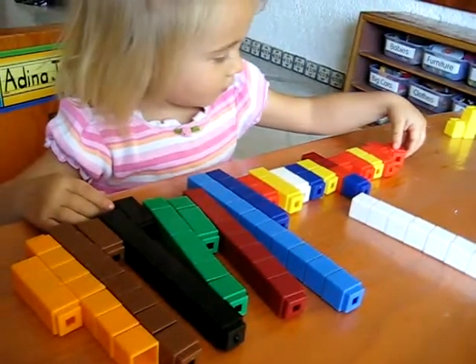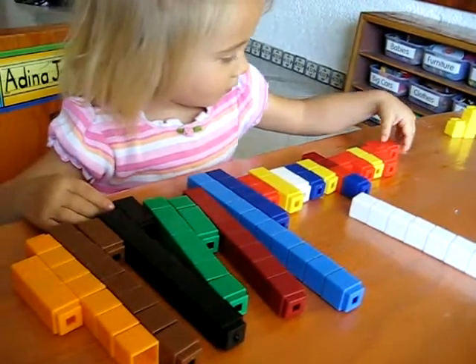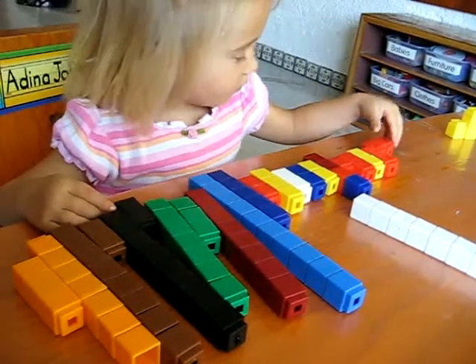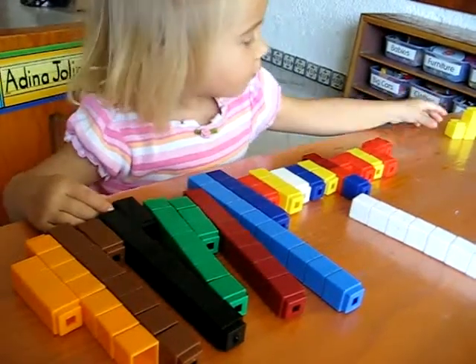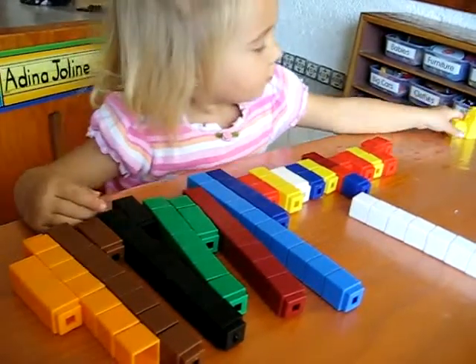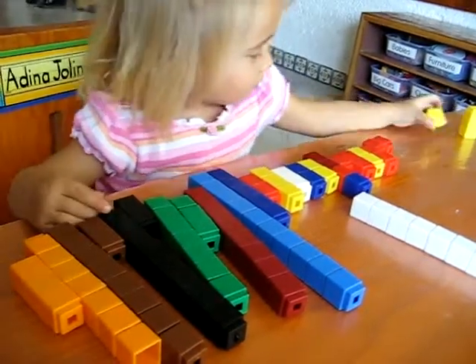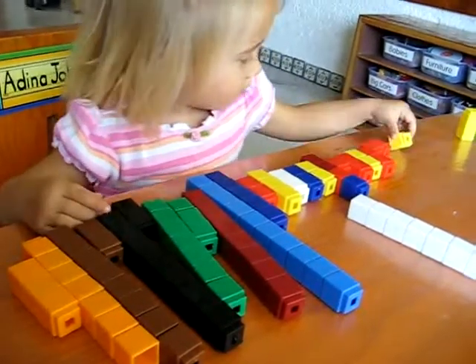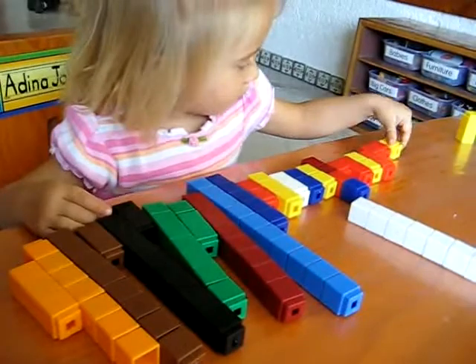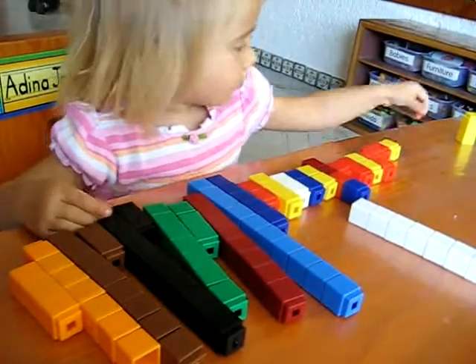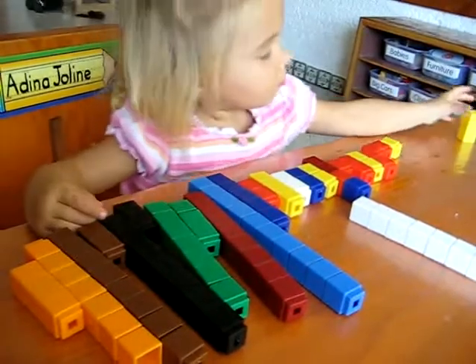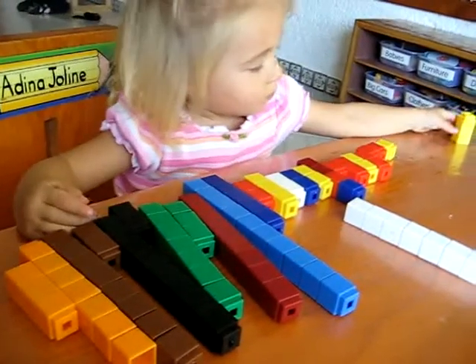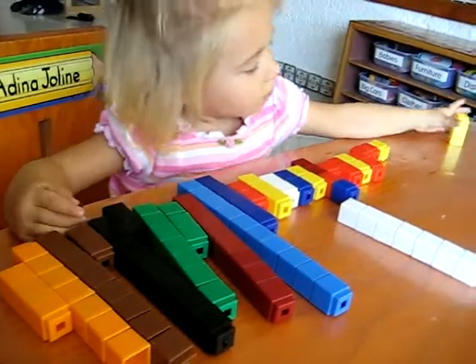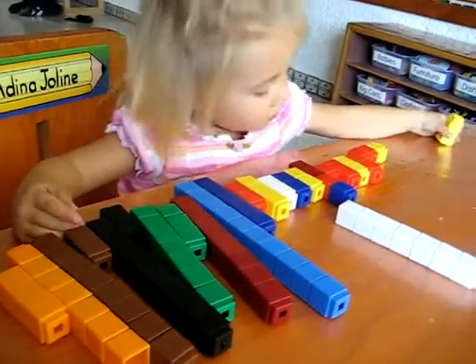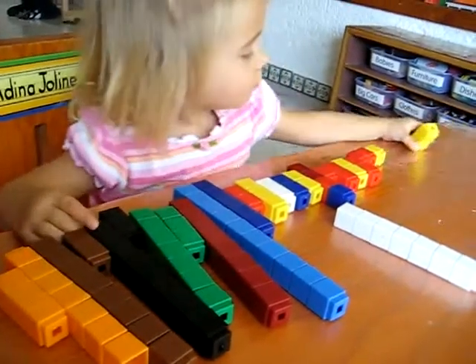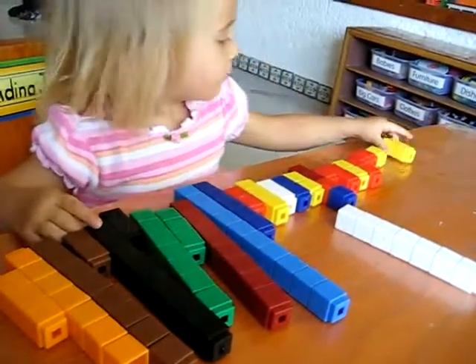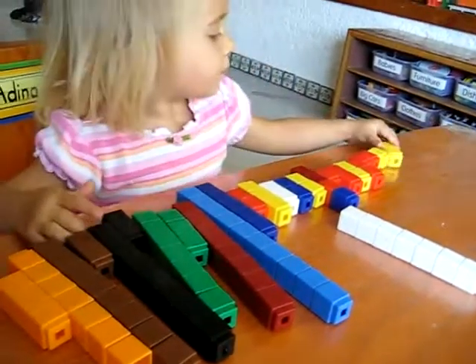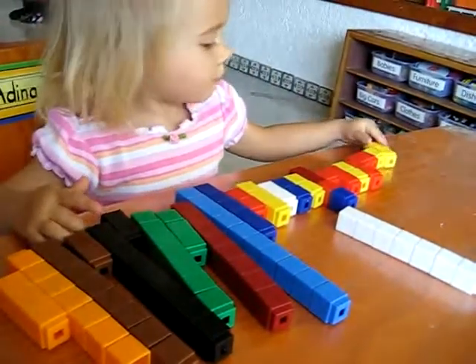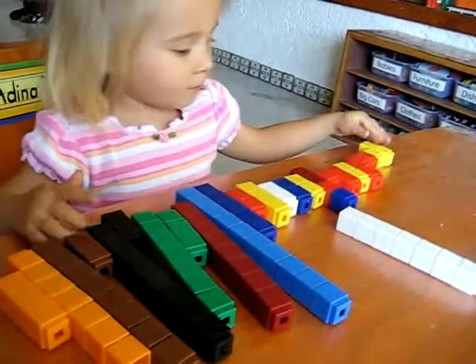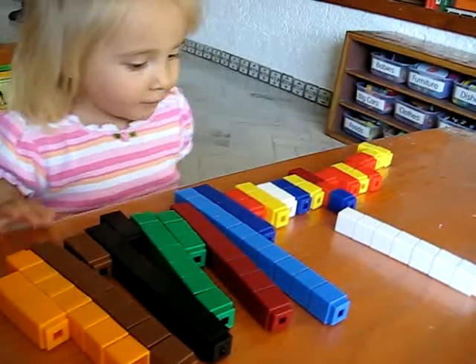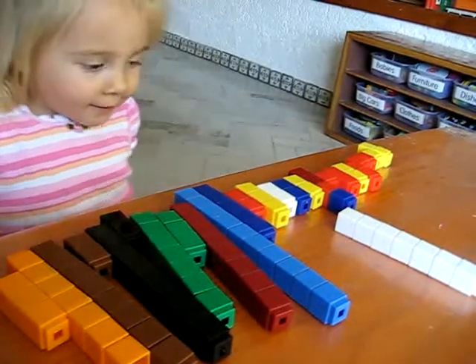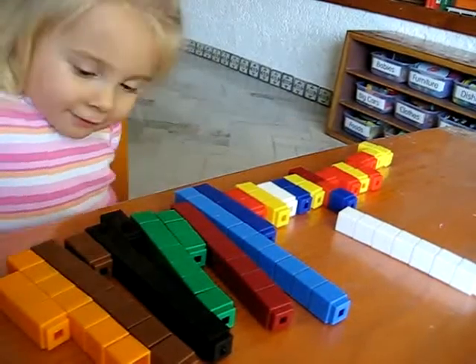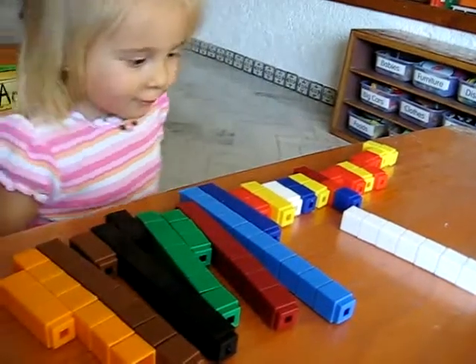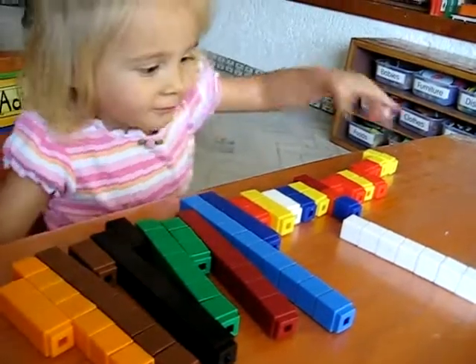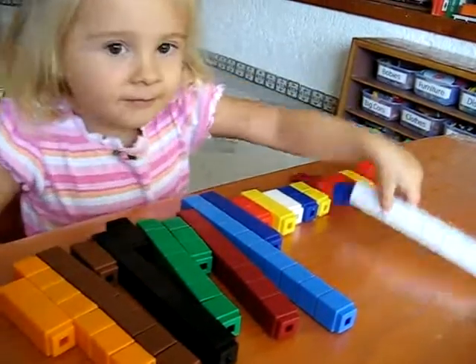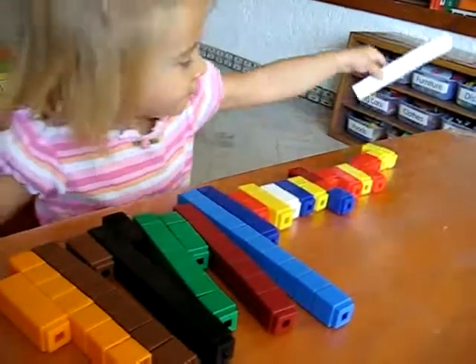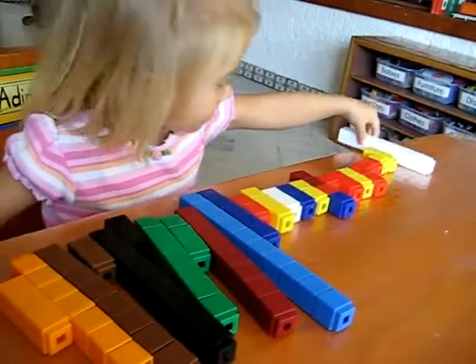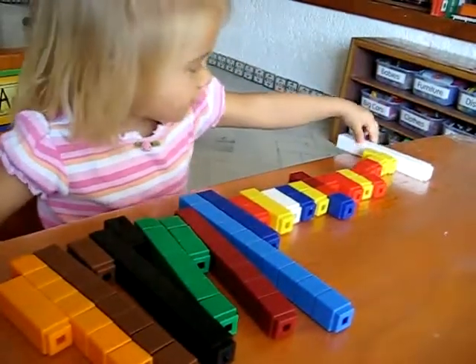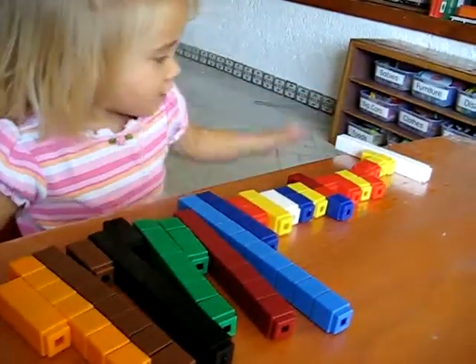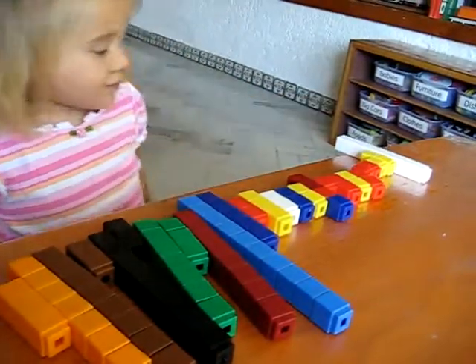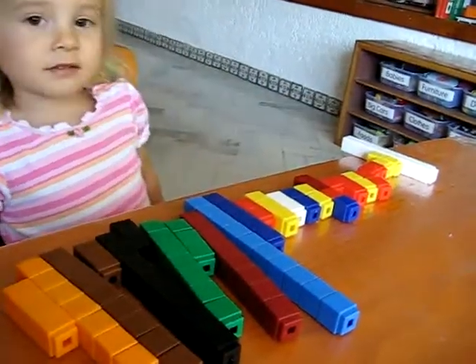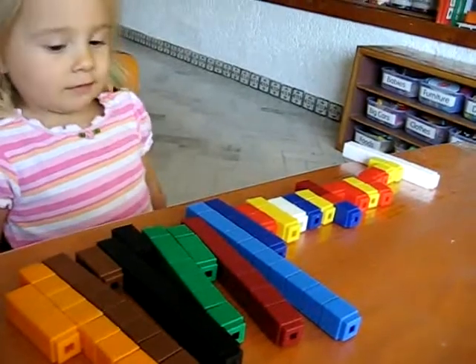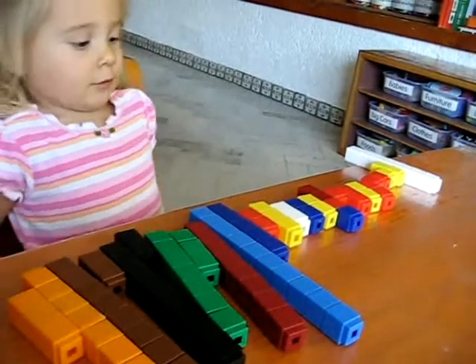Wow, you have lots of them. Are these all your towers you made? Tell us what they are. Towers. Are they big or little? Little.